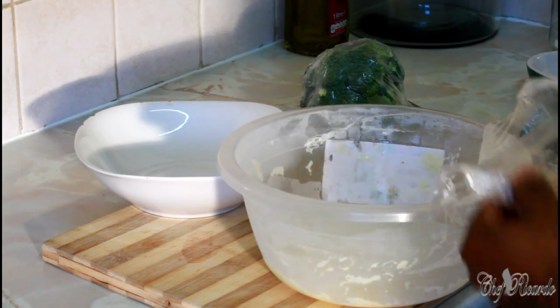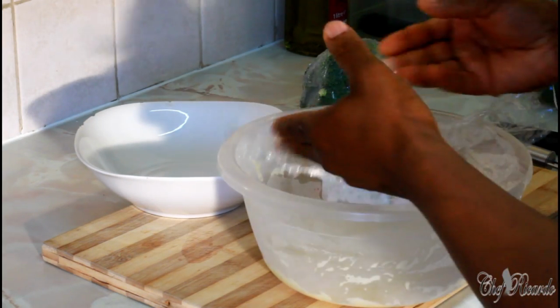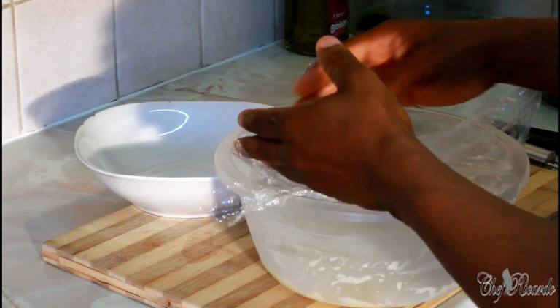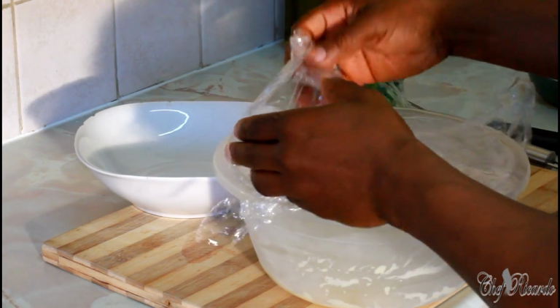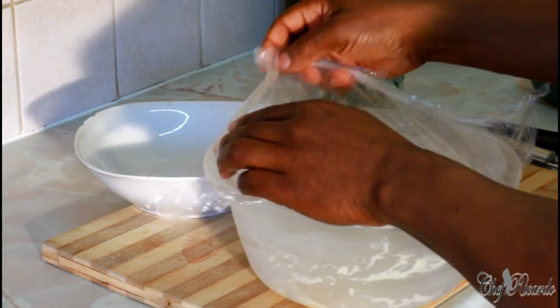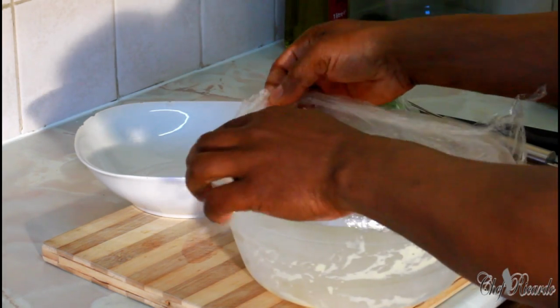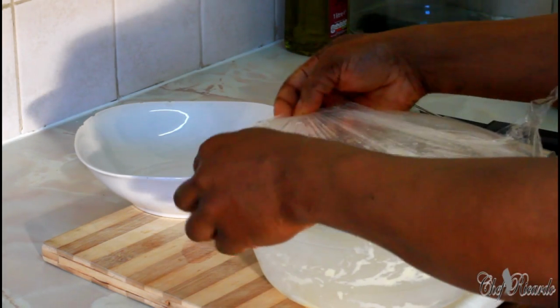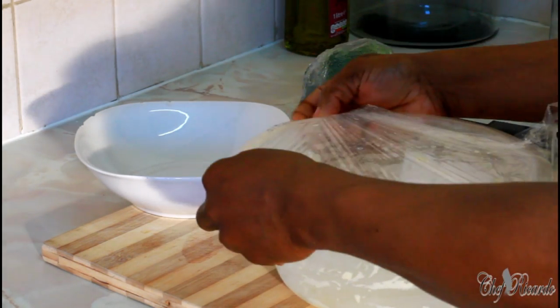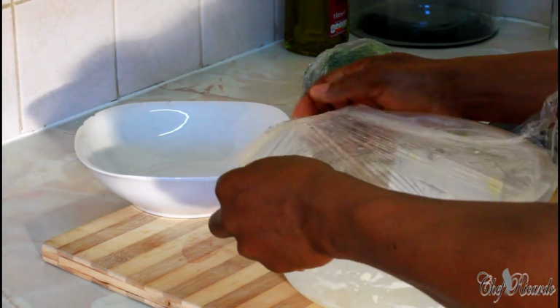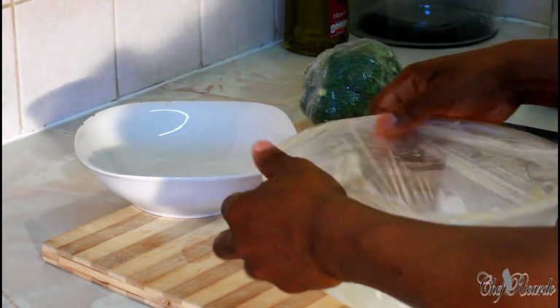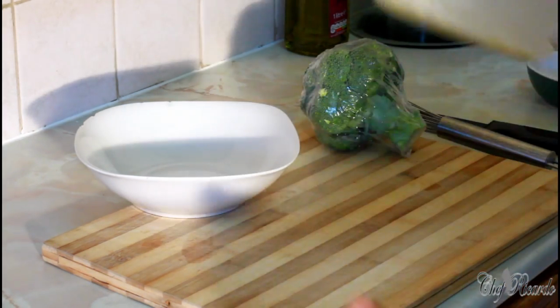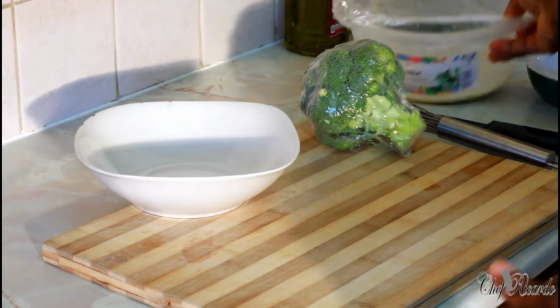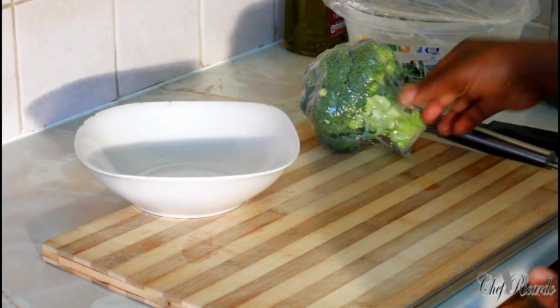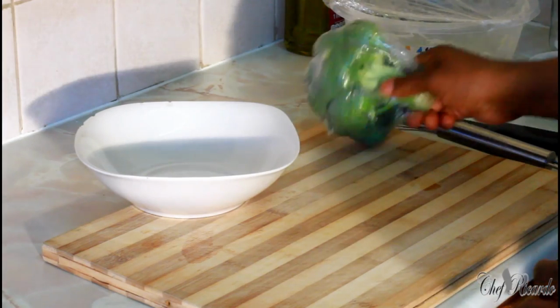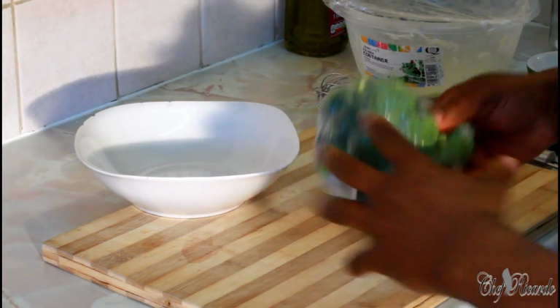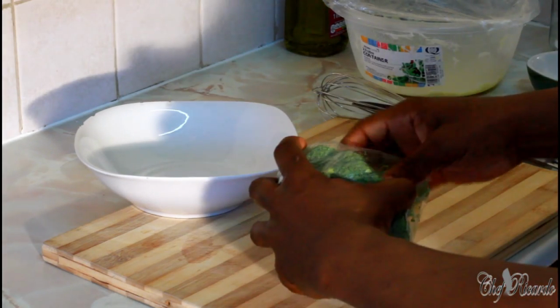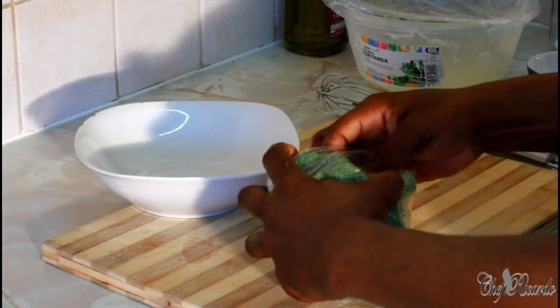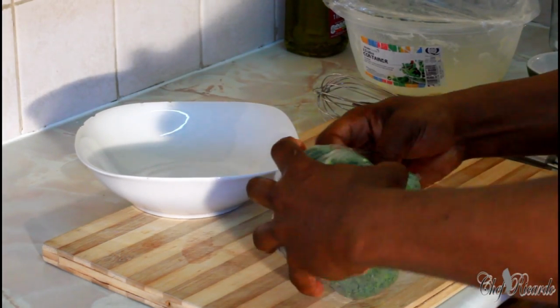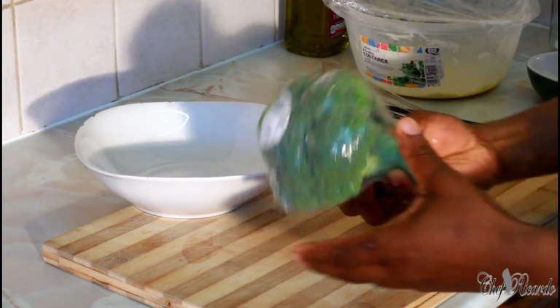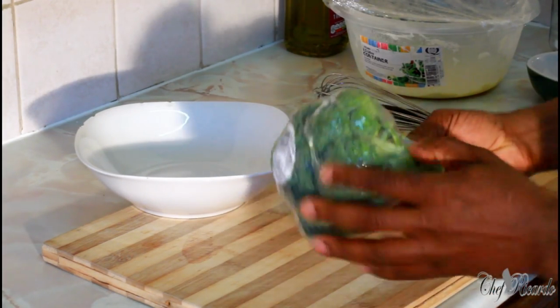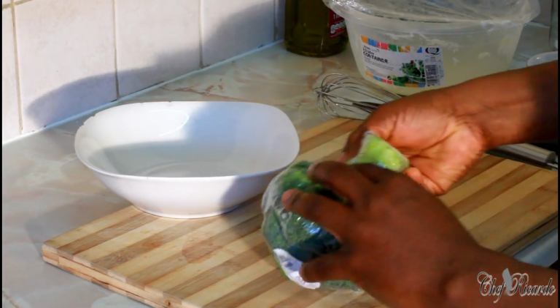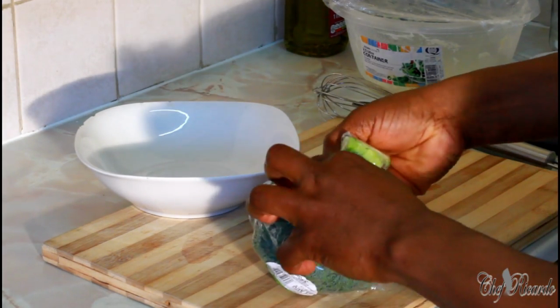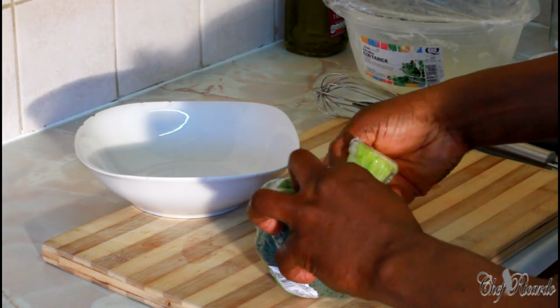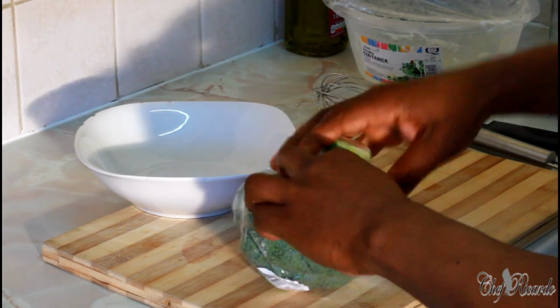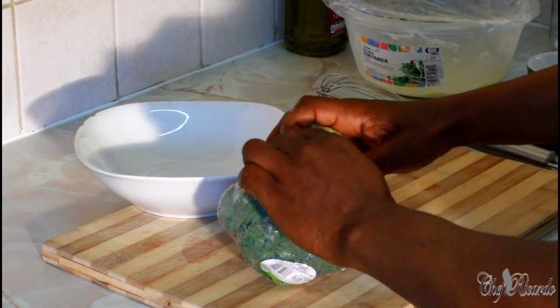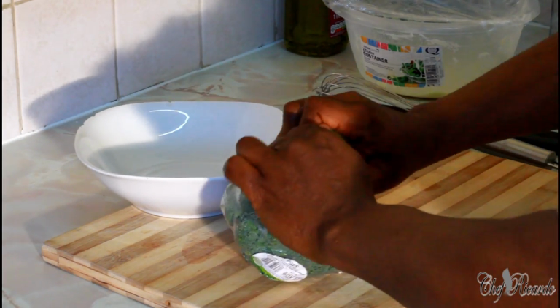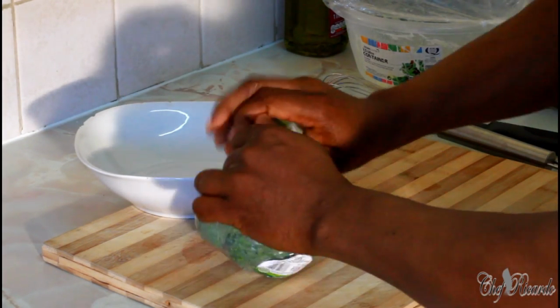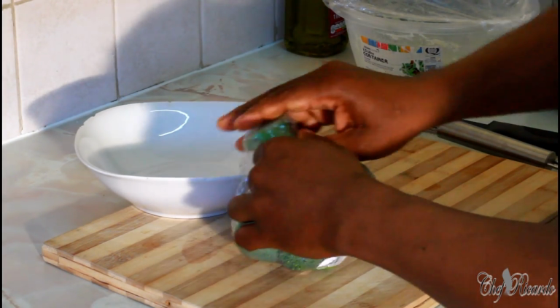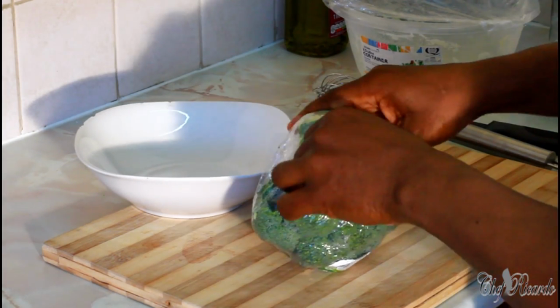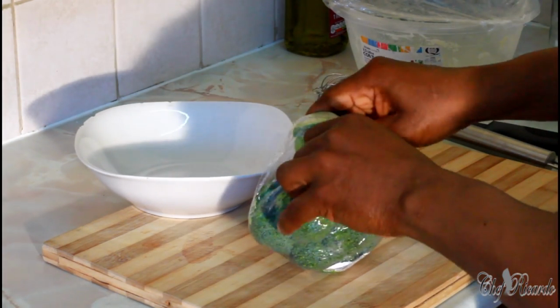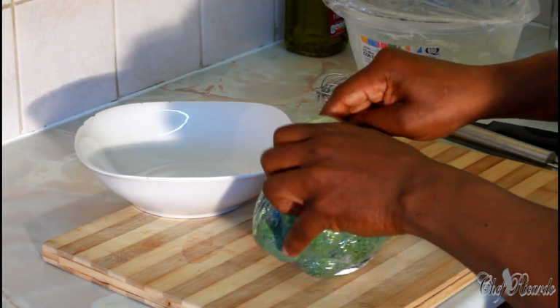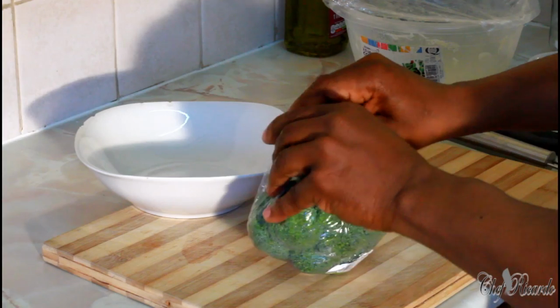What I'm gonna do now is make some cheesy broccoli. First of all, this is one head of broccoli which I have right here, but we need to cook the broccoli — that's the first thing we need to do.